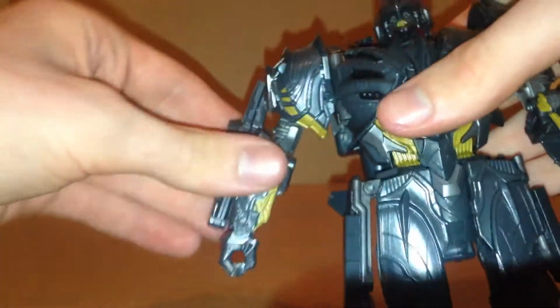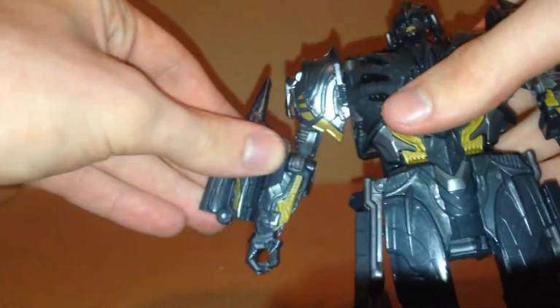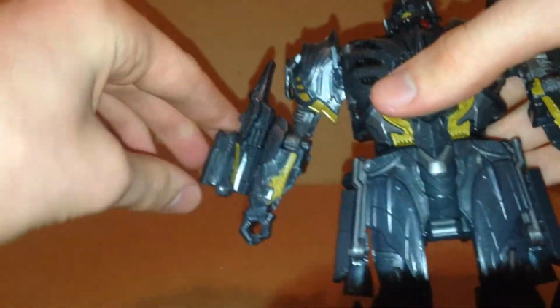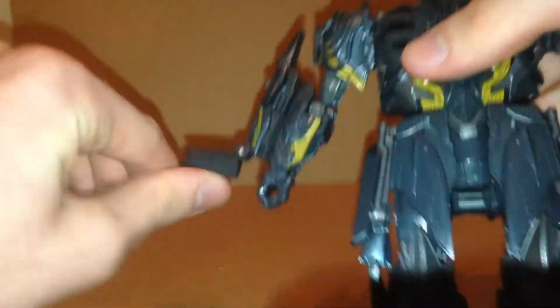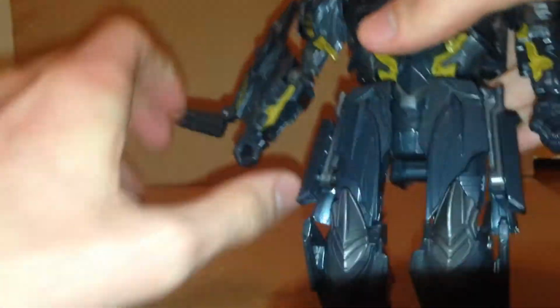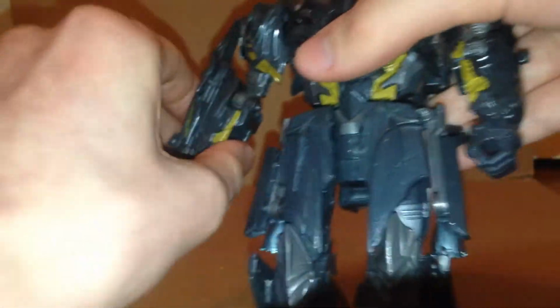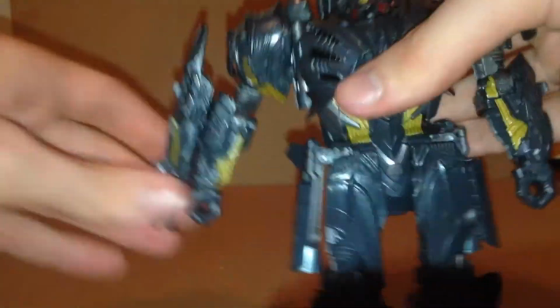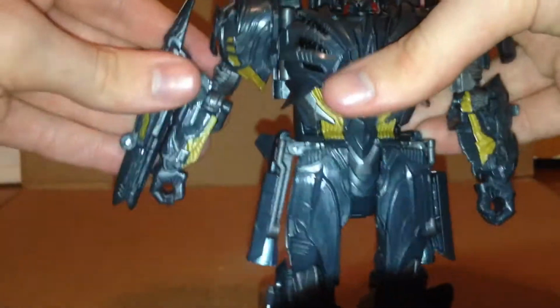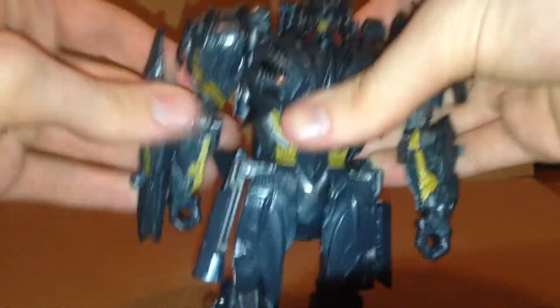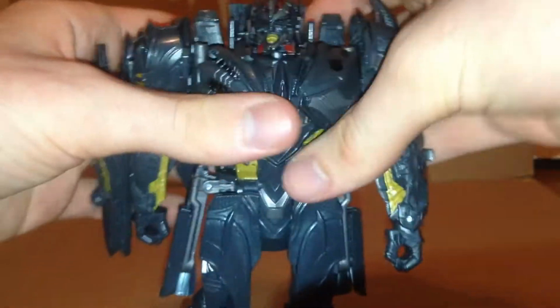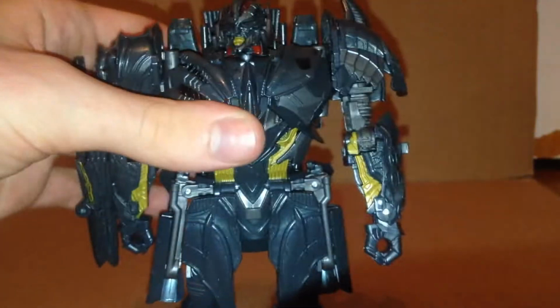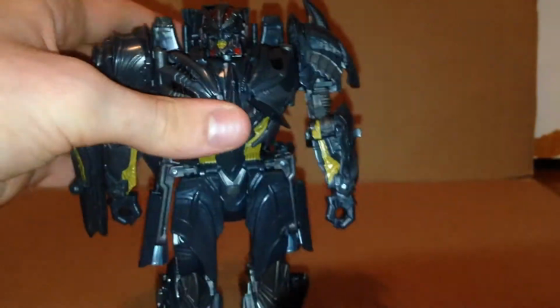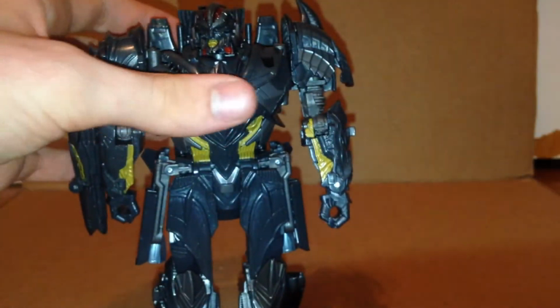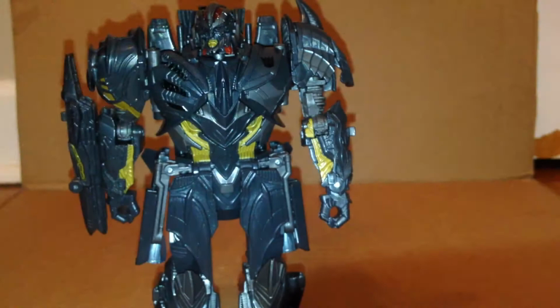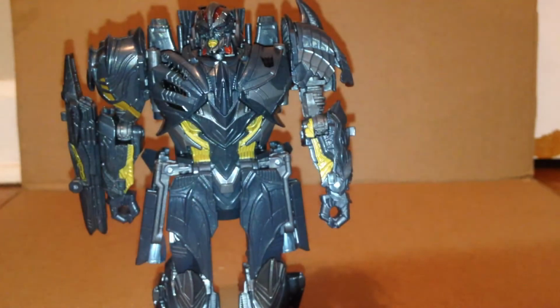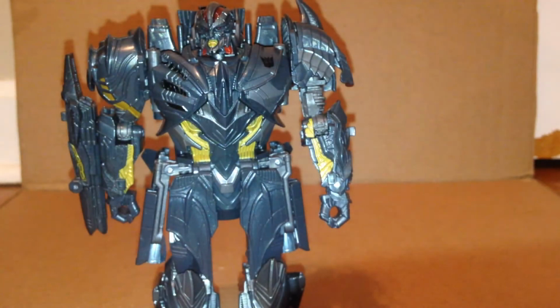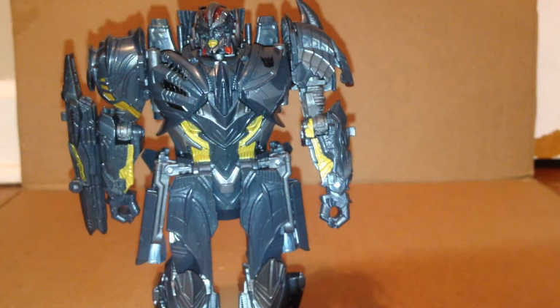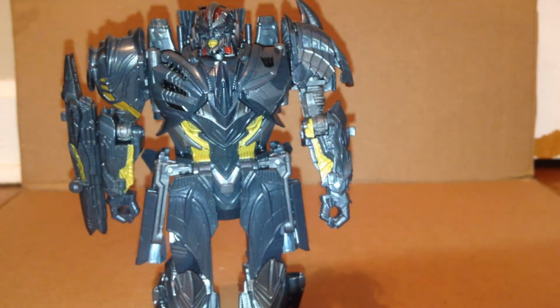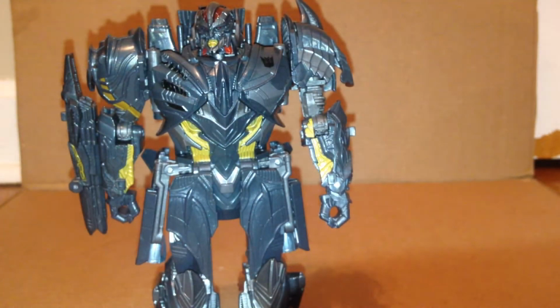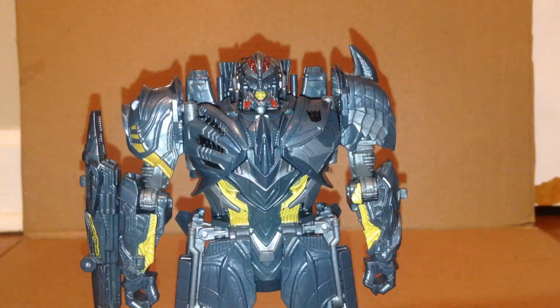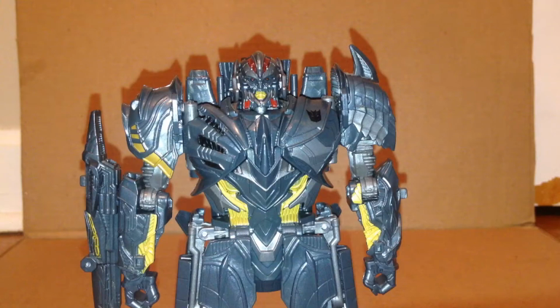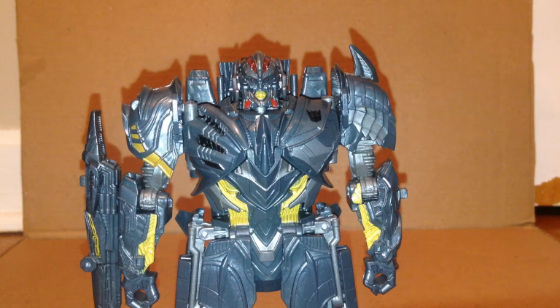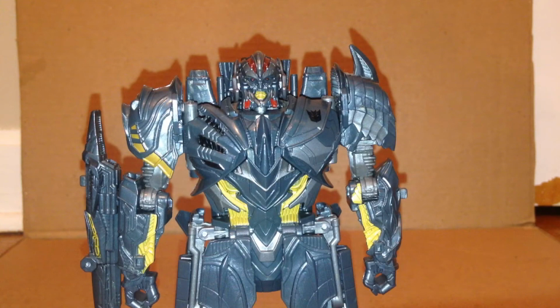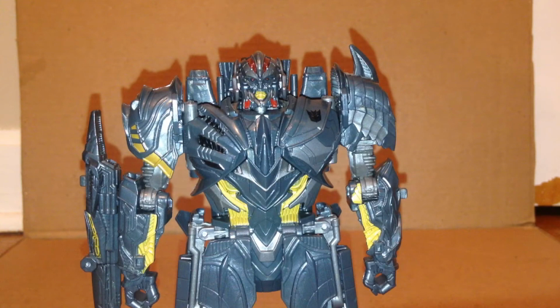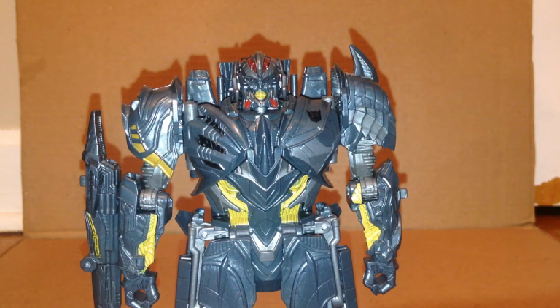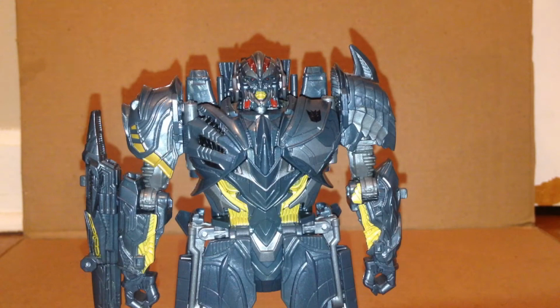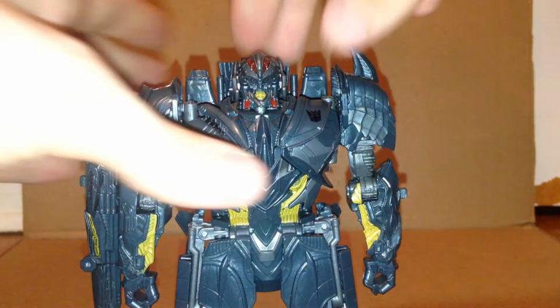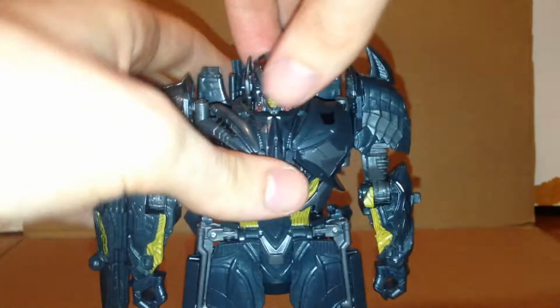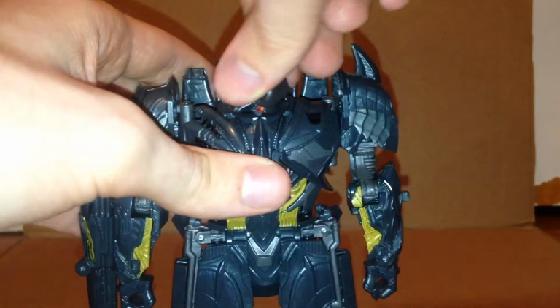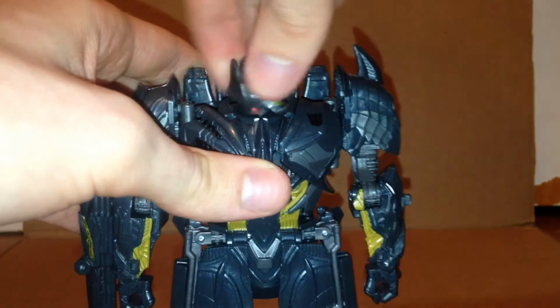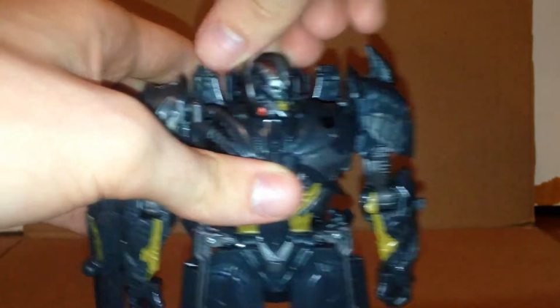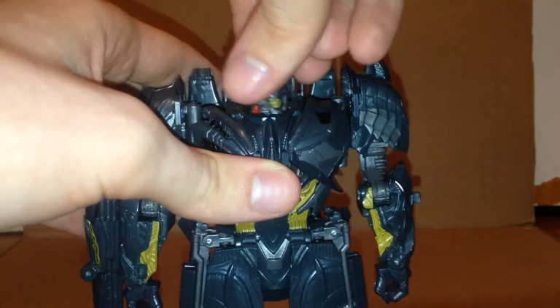Then take the fusion cannon — there we go. There we have Last Knight Megatron now finally in robot mode. Going to quickly go over the articulation. The head can rotate and can look up and down, though mine is a little loose.